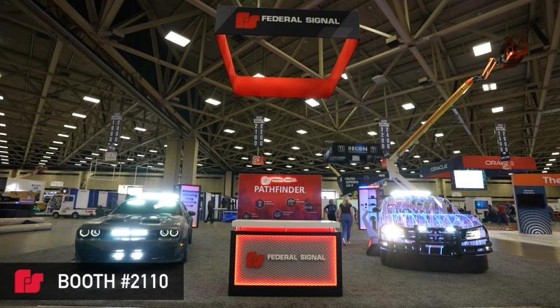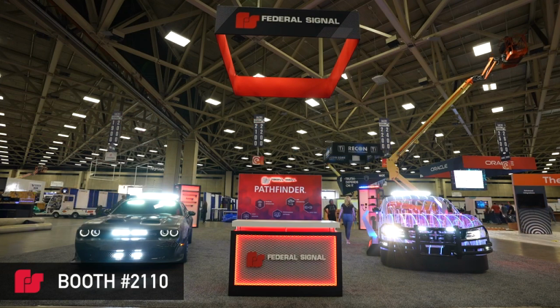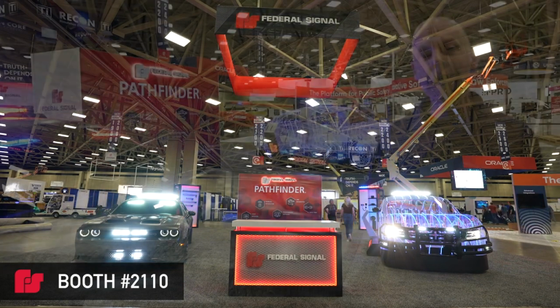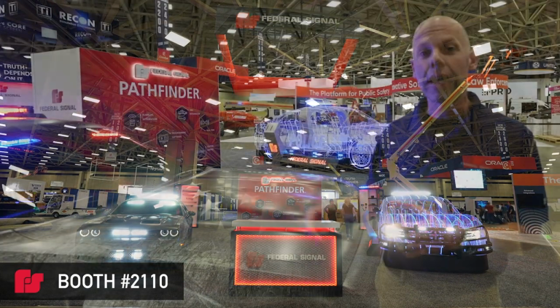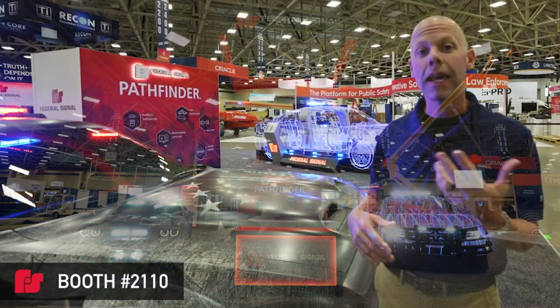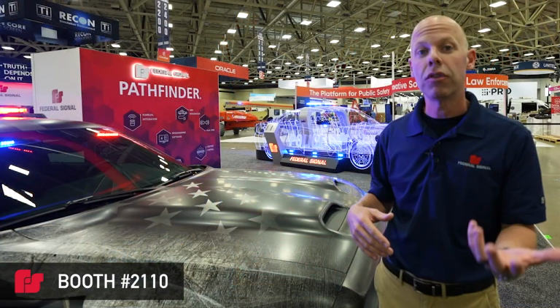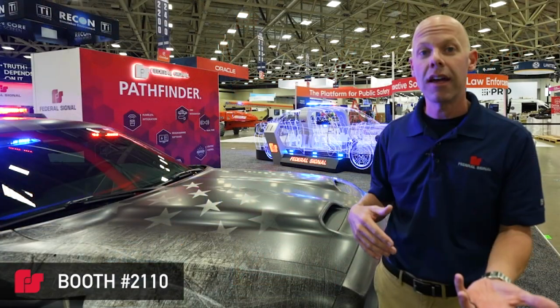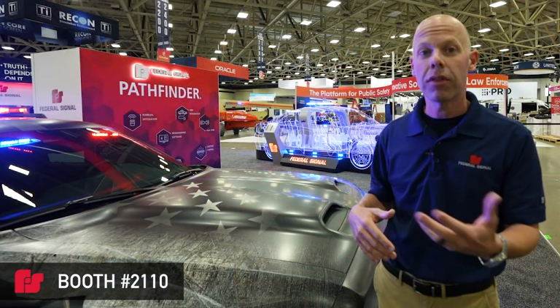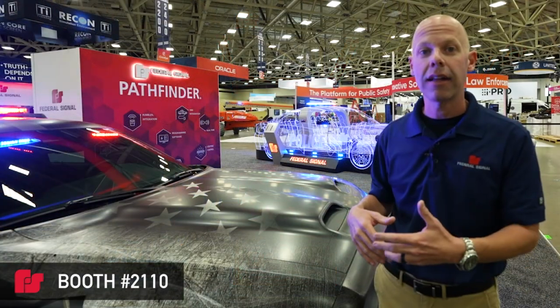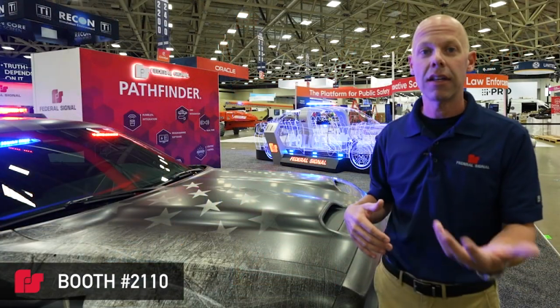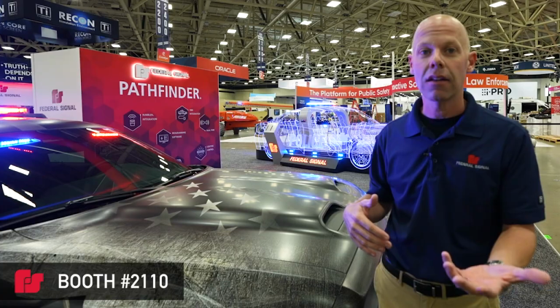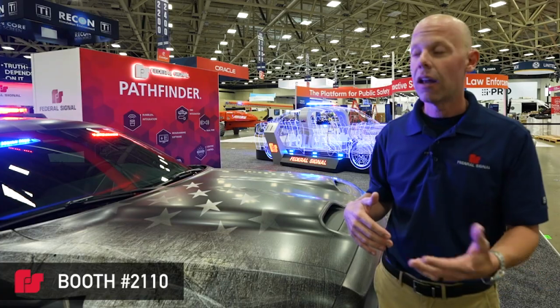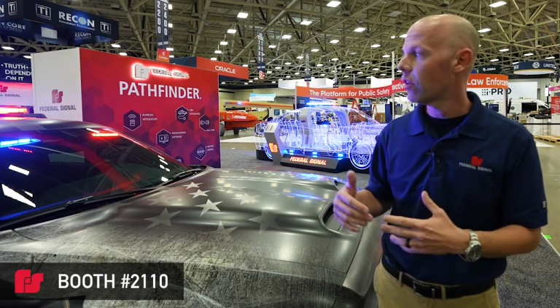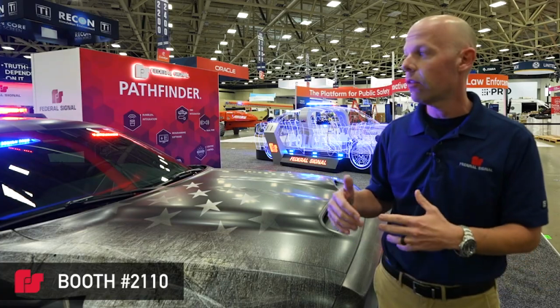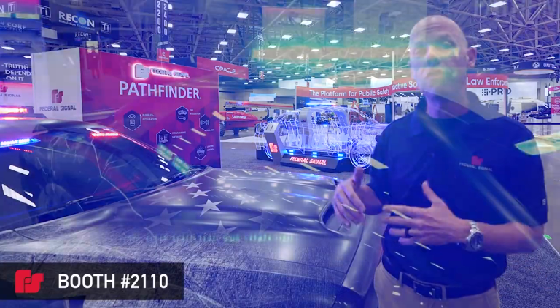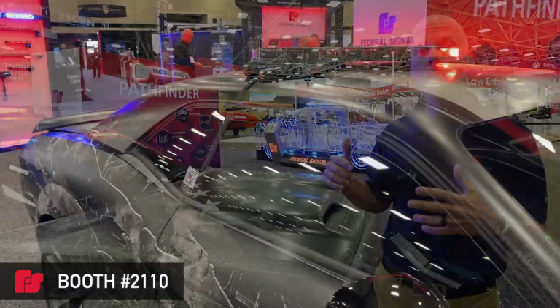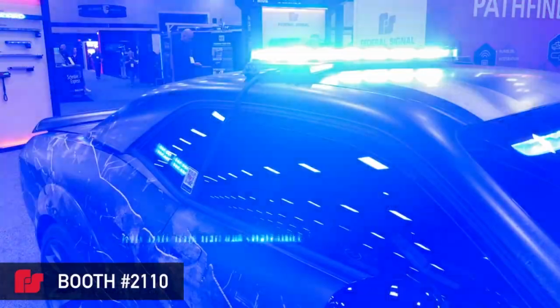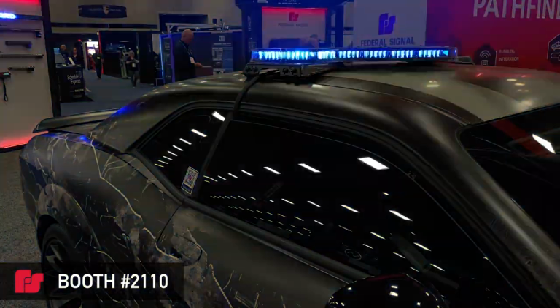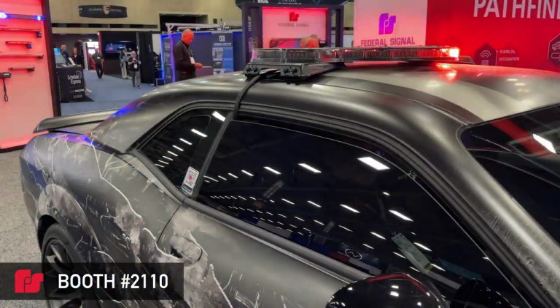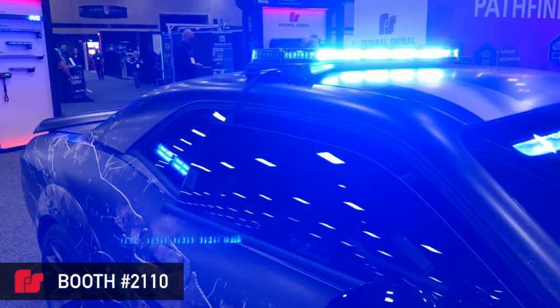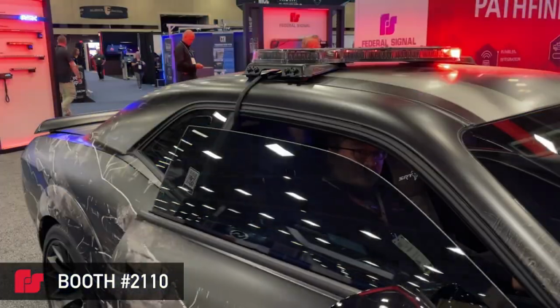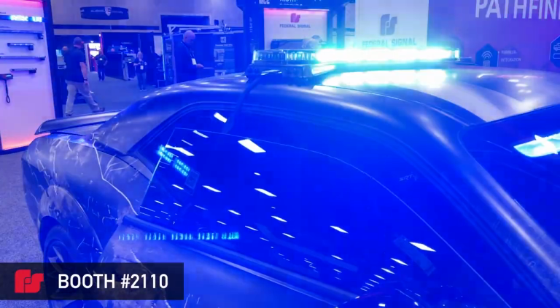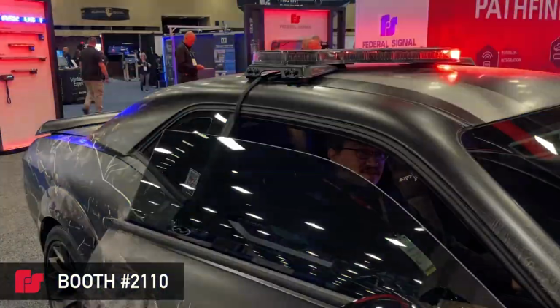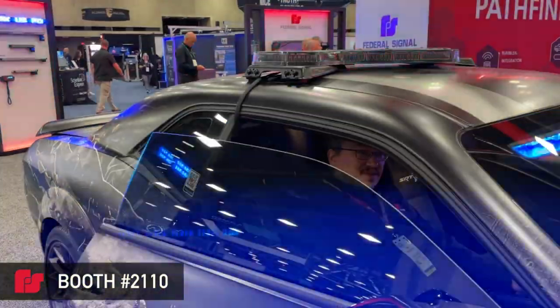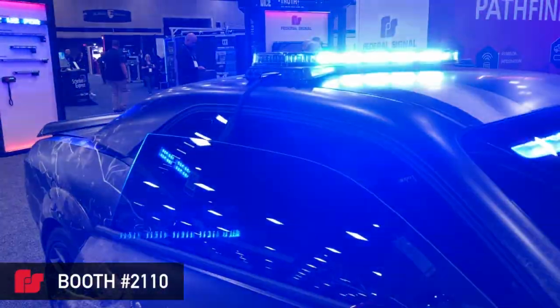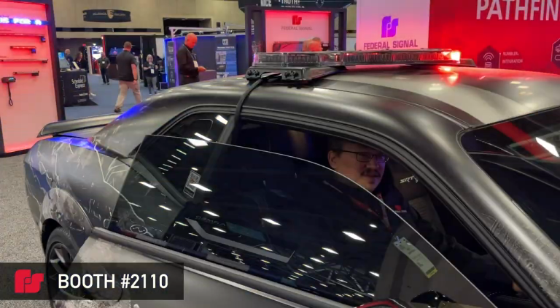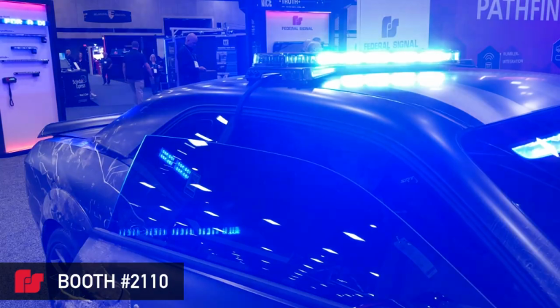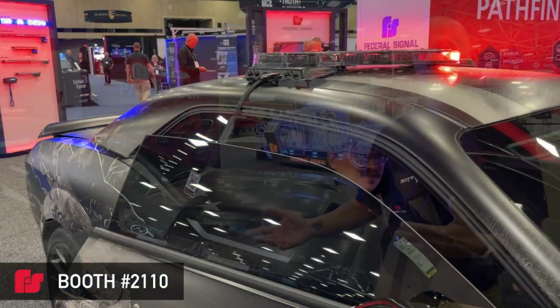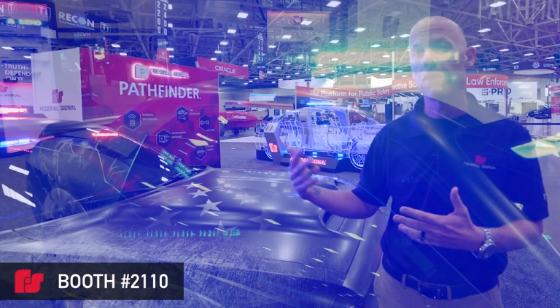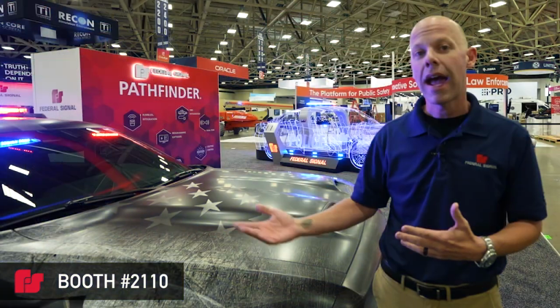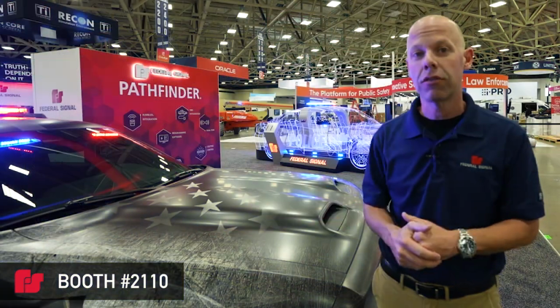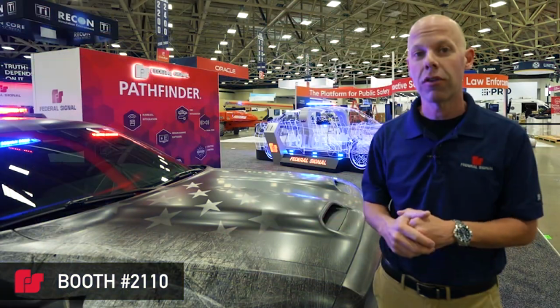This allows you things like being able to dim the lights at night. It also allows you to disable certain lights if things happen like doors open or trunks or hatches are ajar.